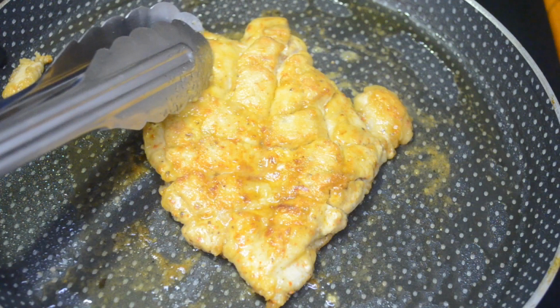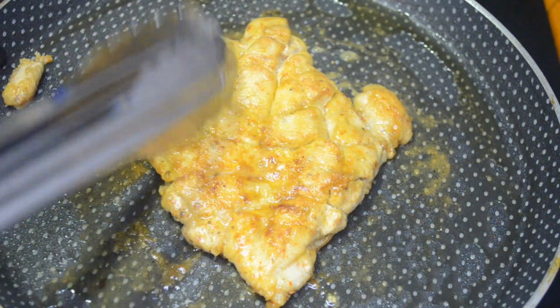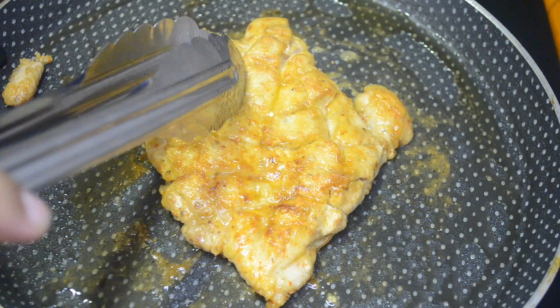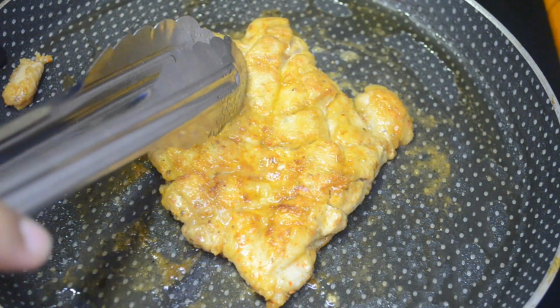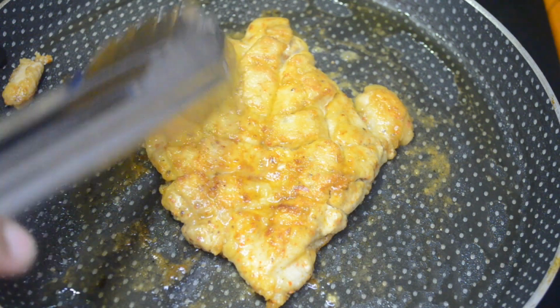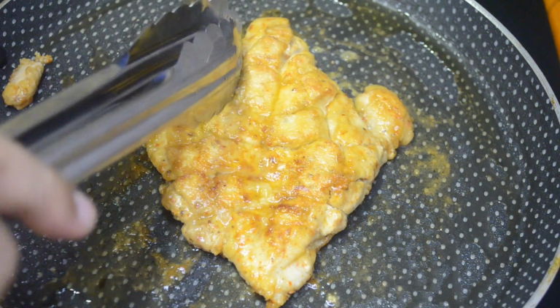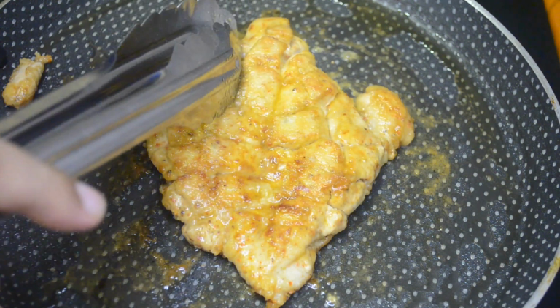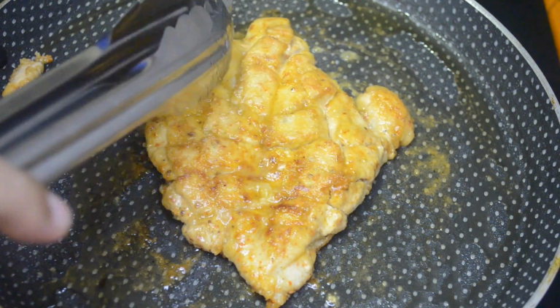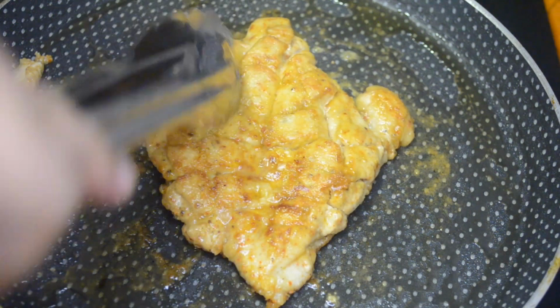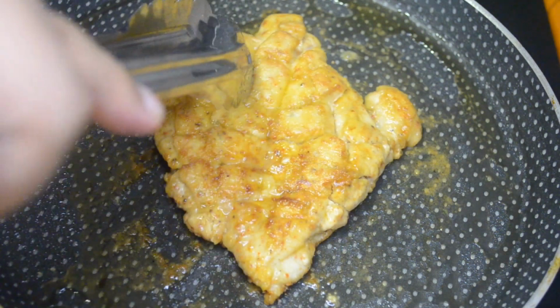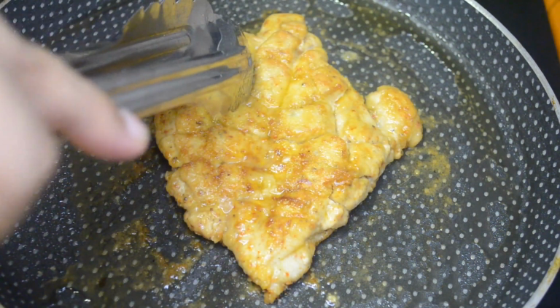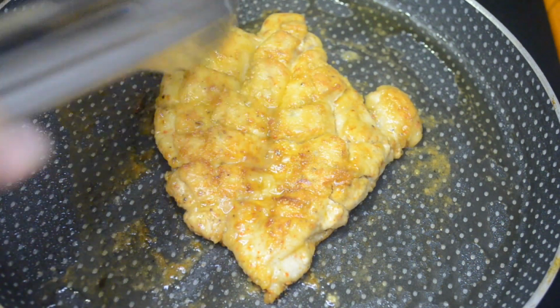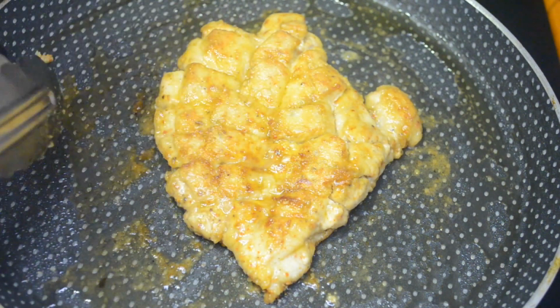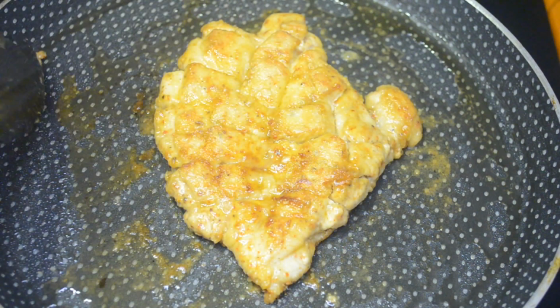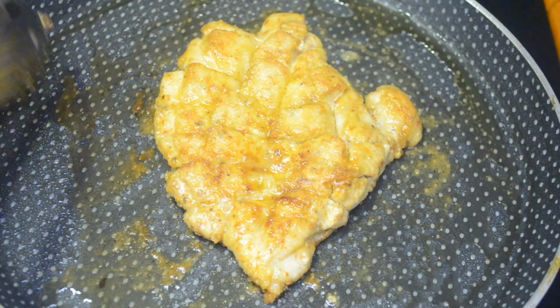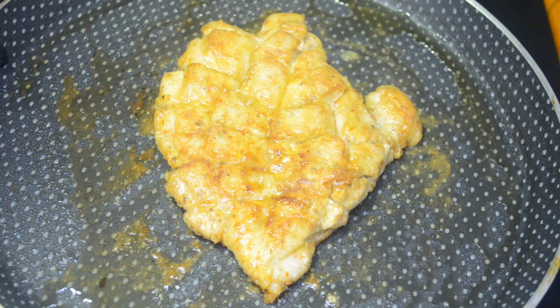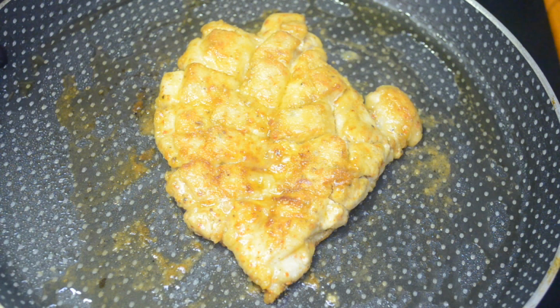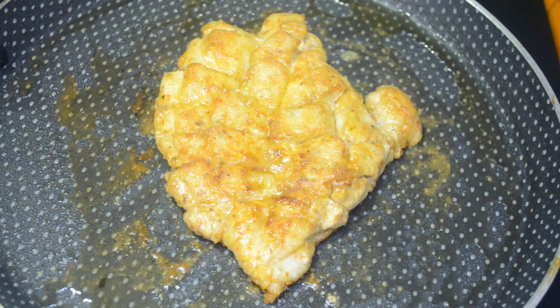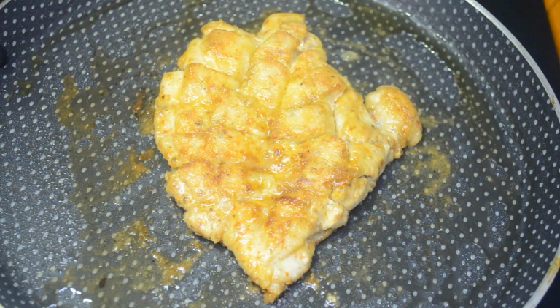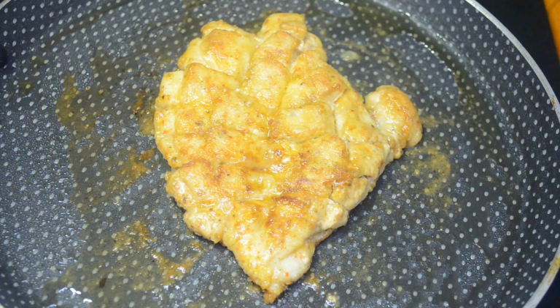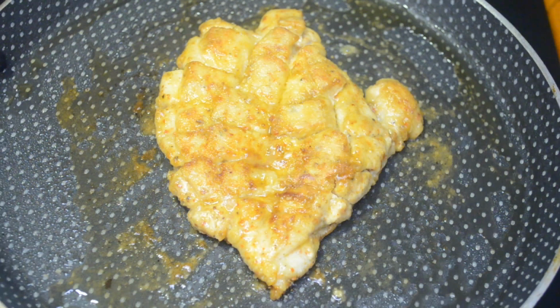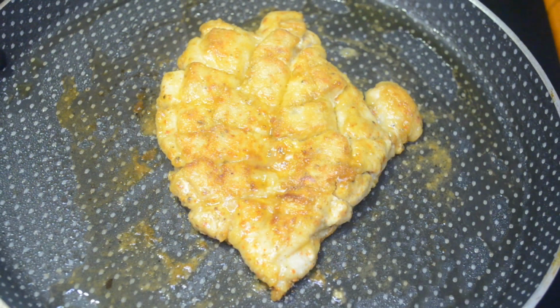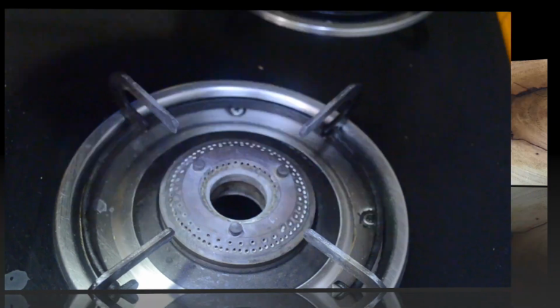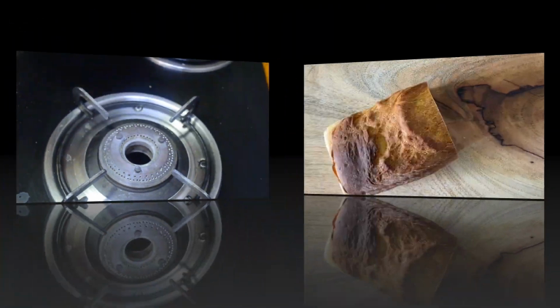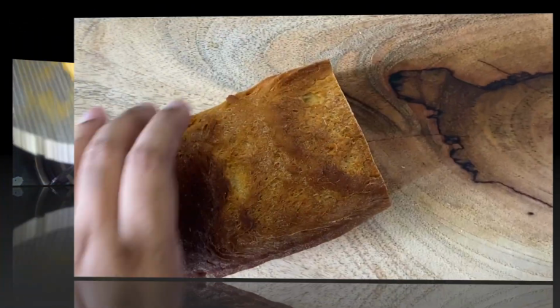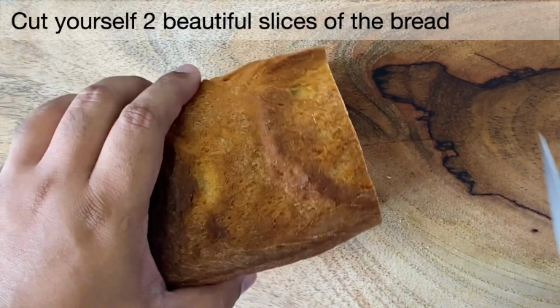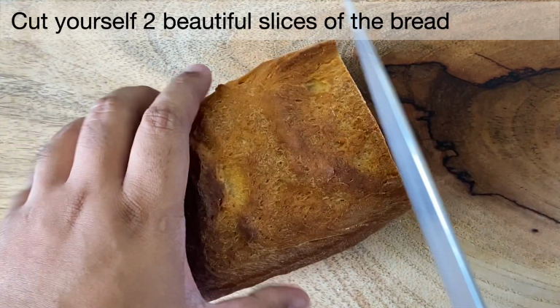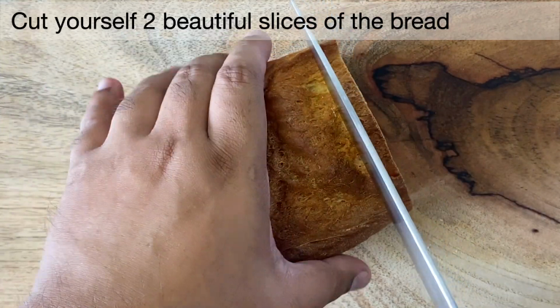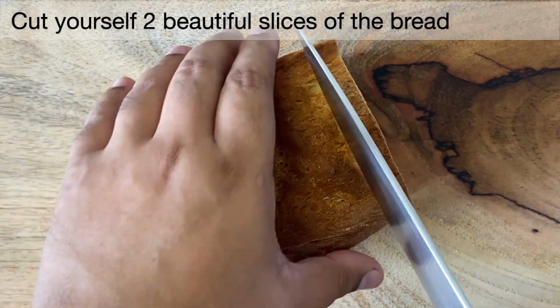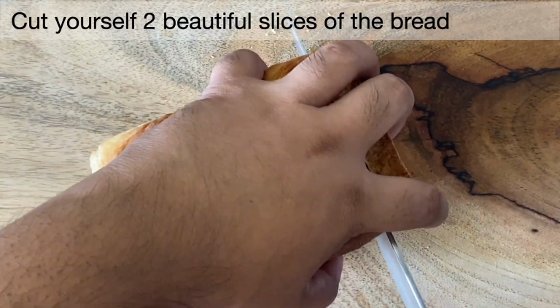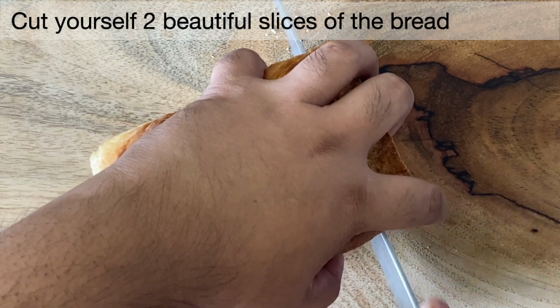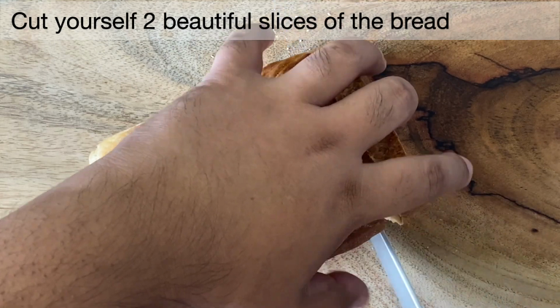Once the meat in the gashes has become opaque, it's done. Take it off the pan and set aside. Cut yourself a beautiful slice of the bread.